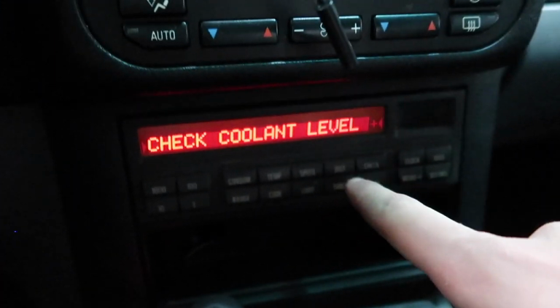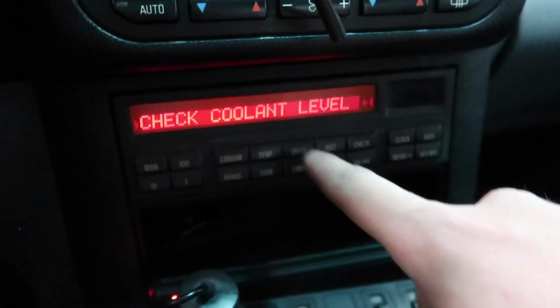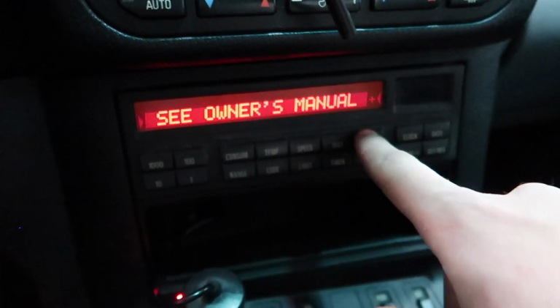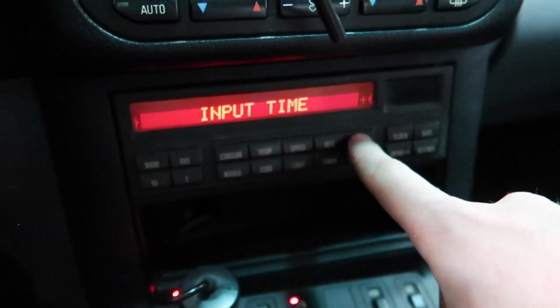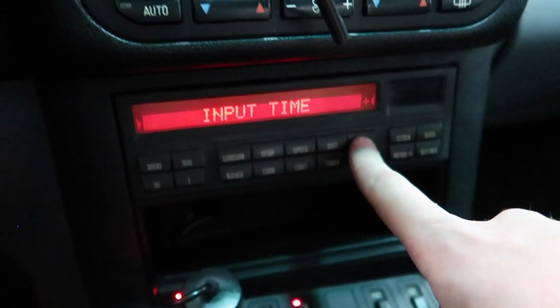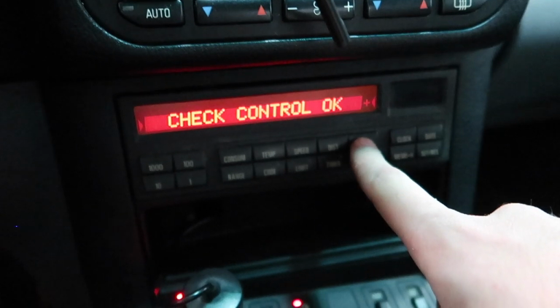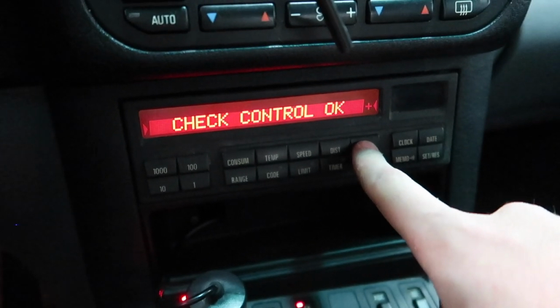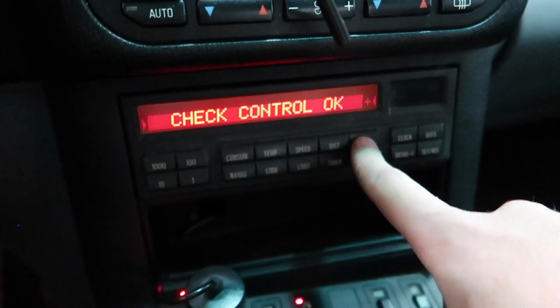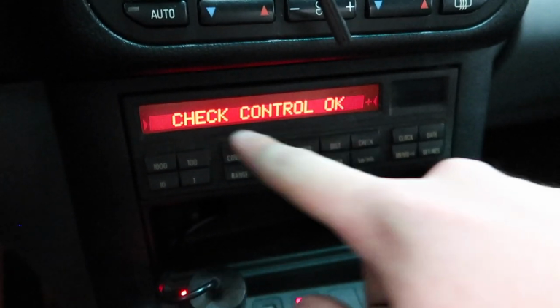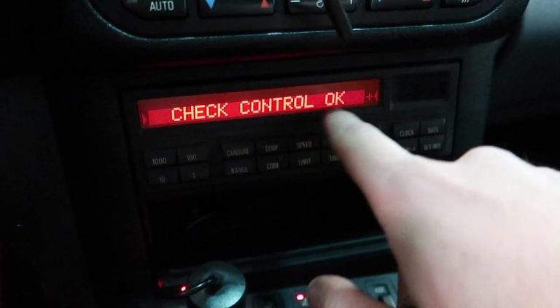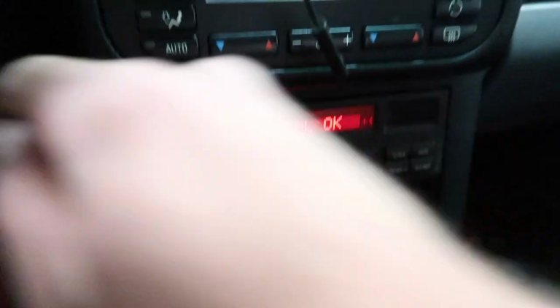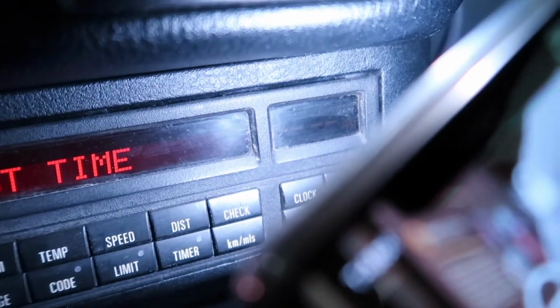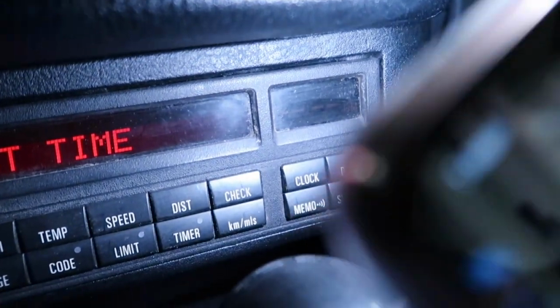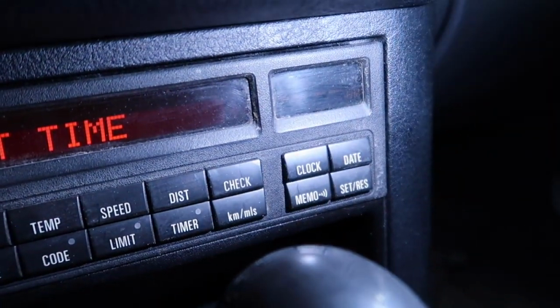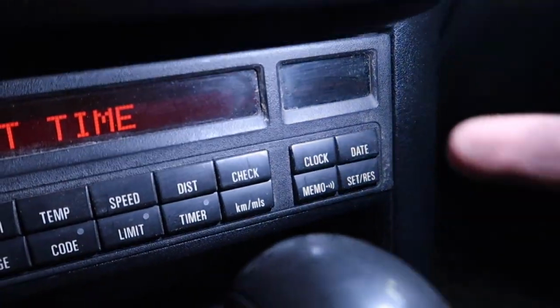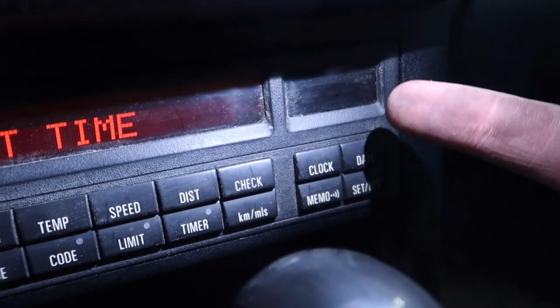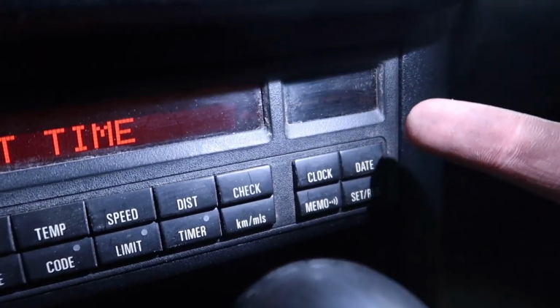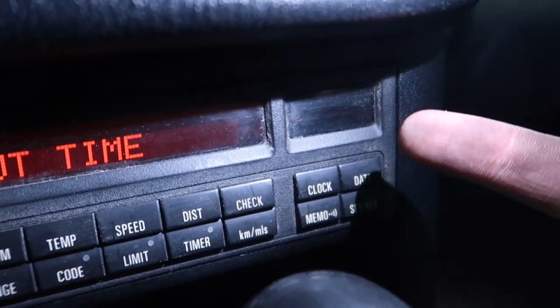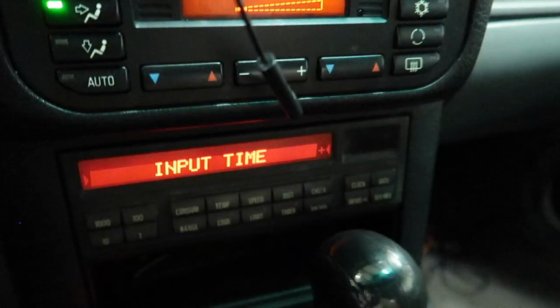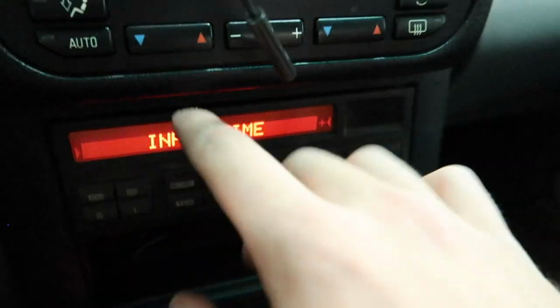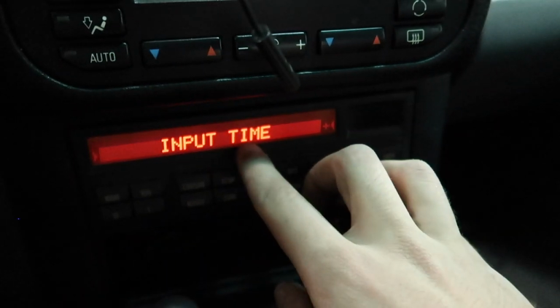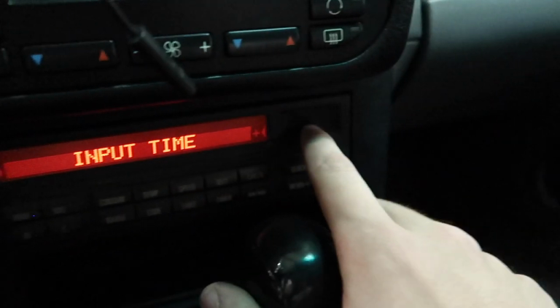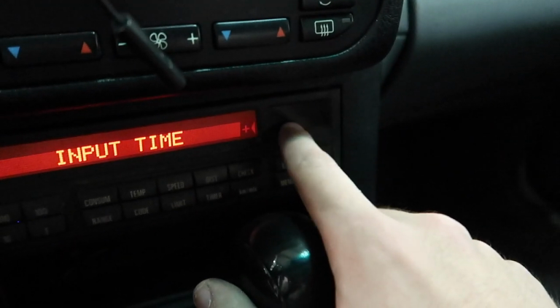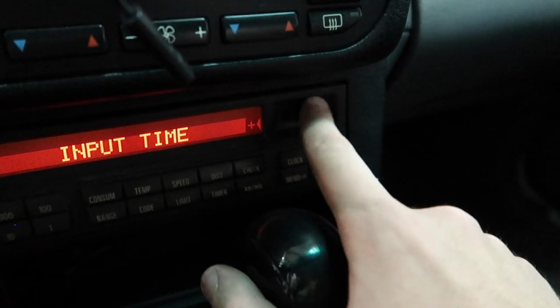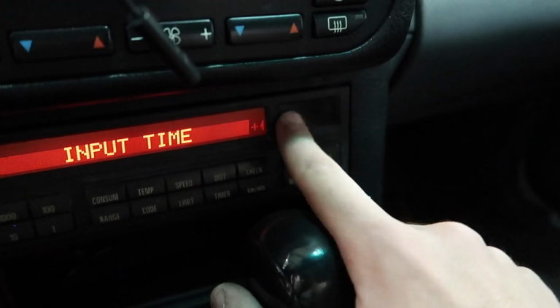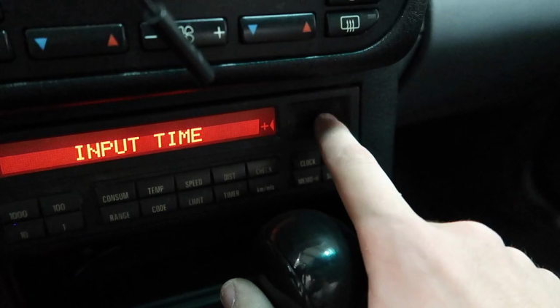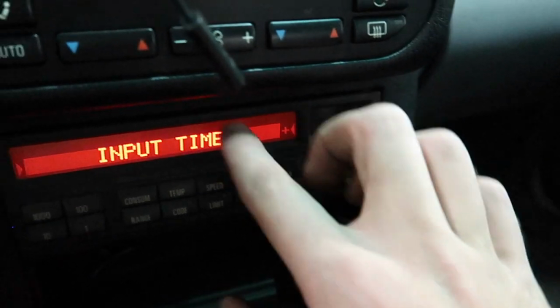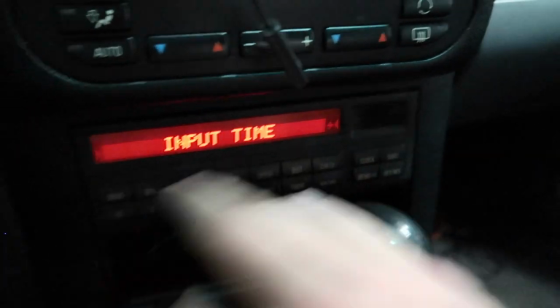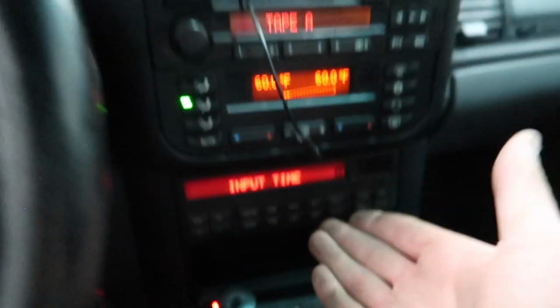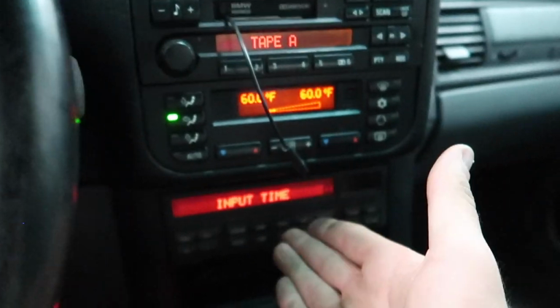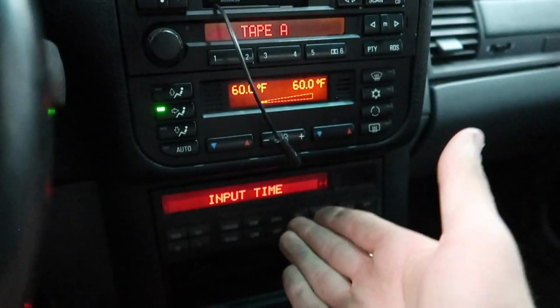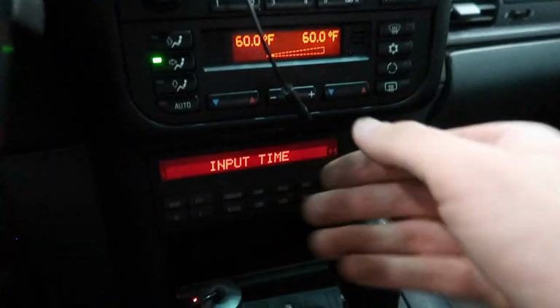The check control display is working — that looks so sick! The clock display is out unfortunately, but hey at least this one works. I'll go ahead and try to find another one with the clock working as well, but for now at least this guy works. That's so sick.